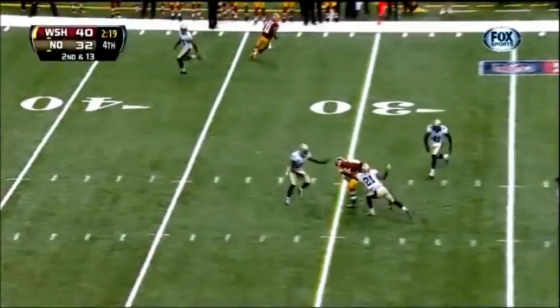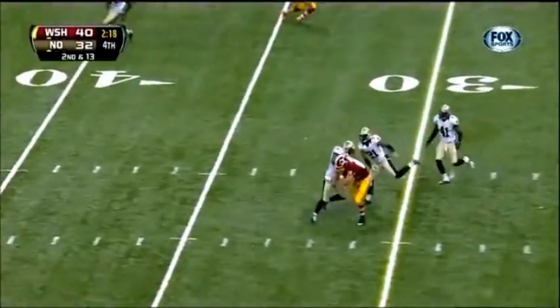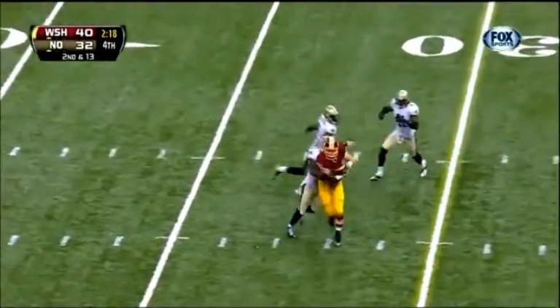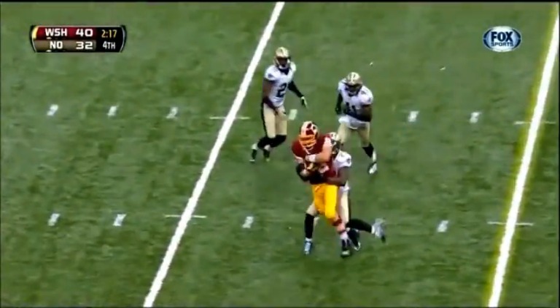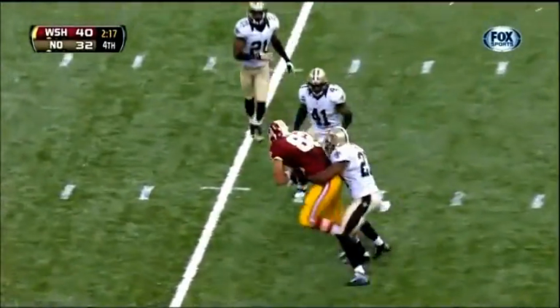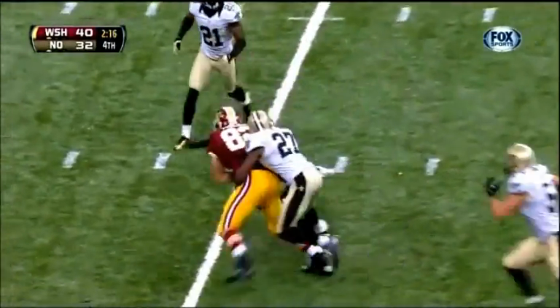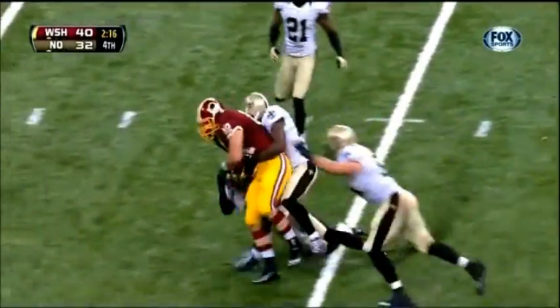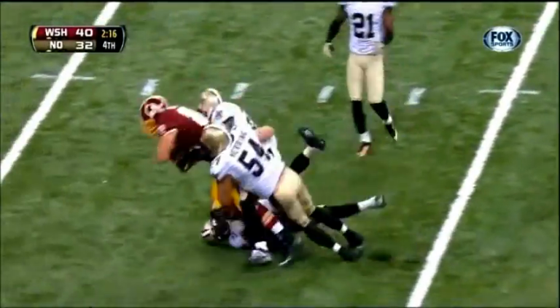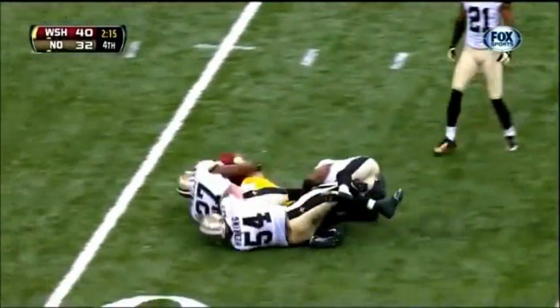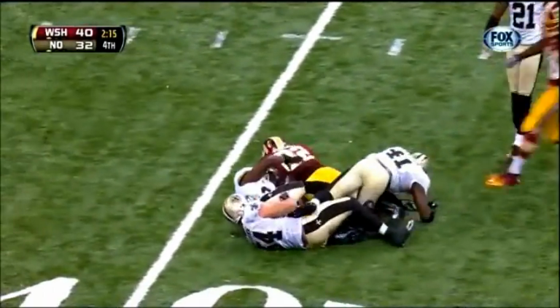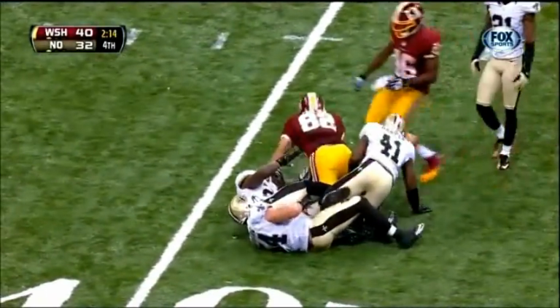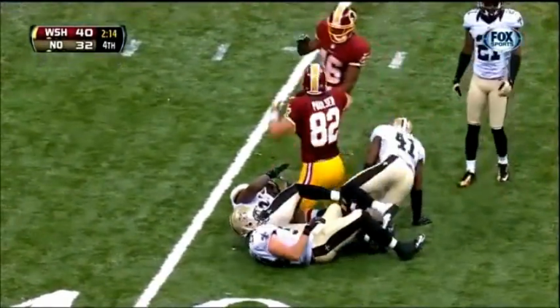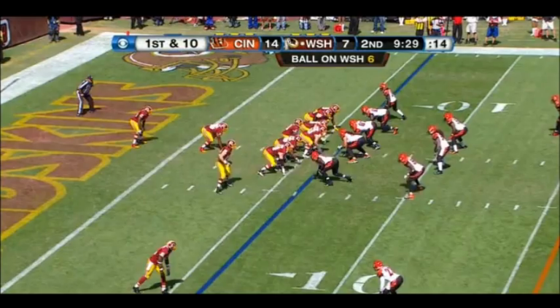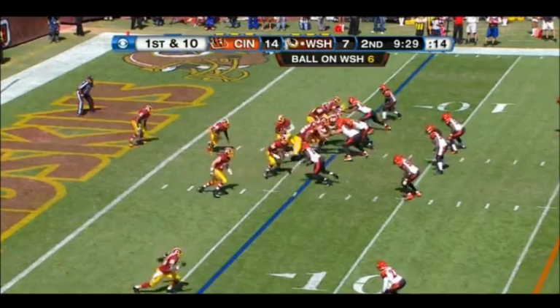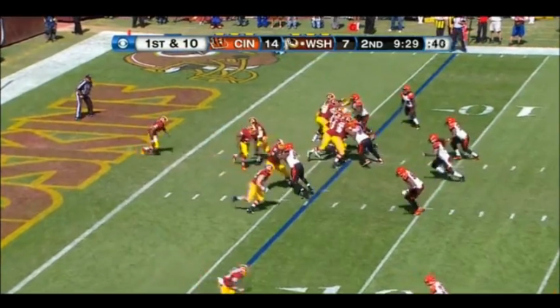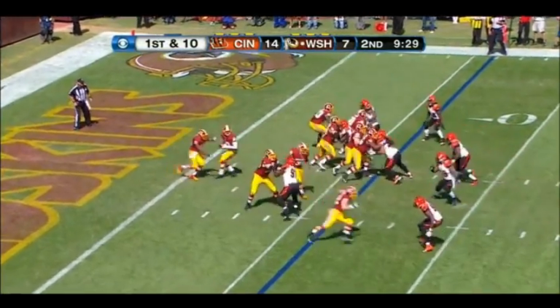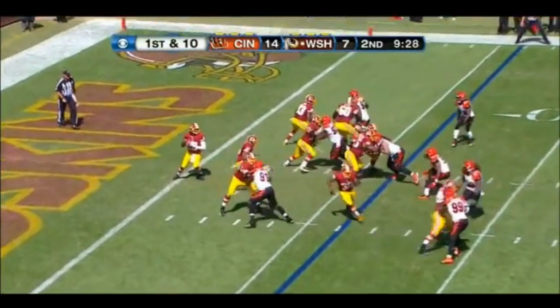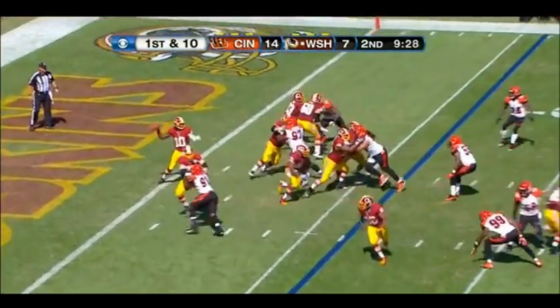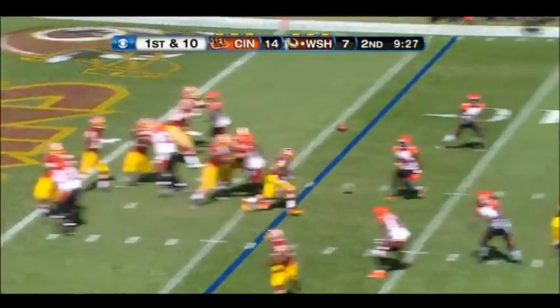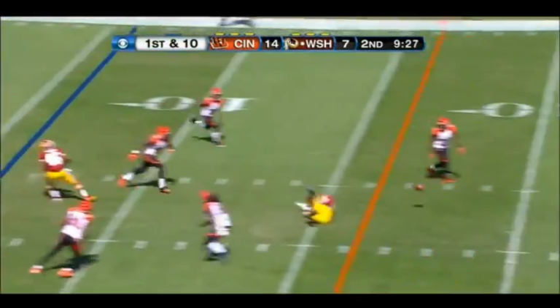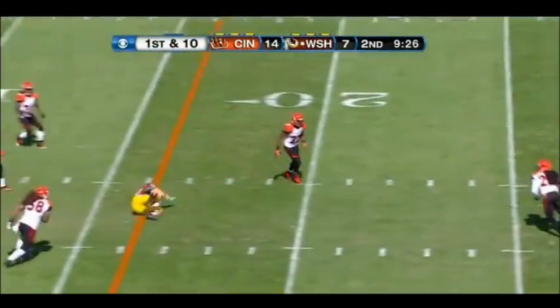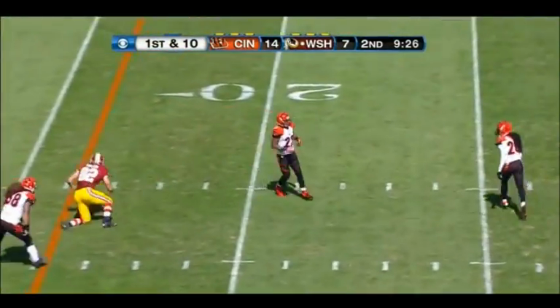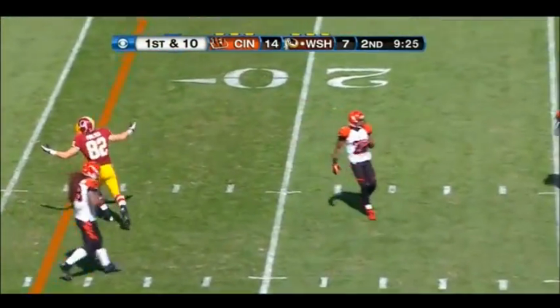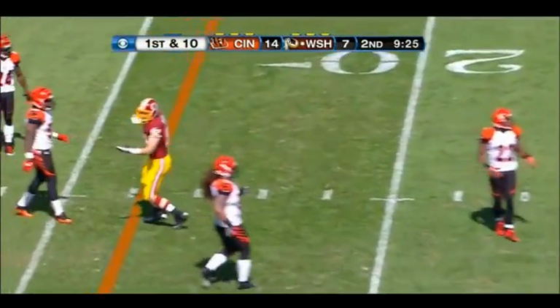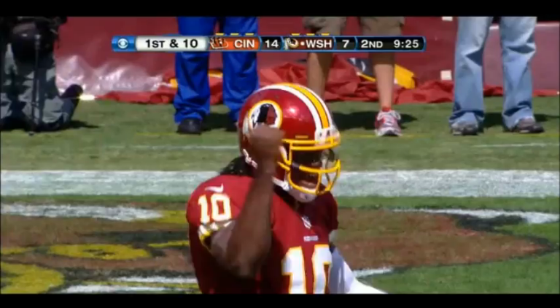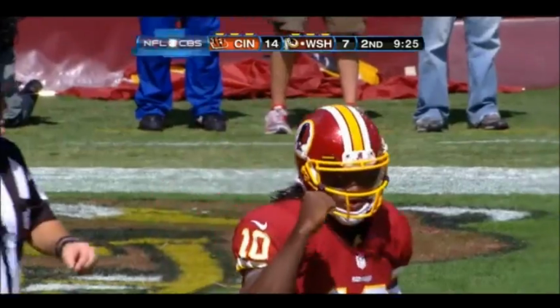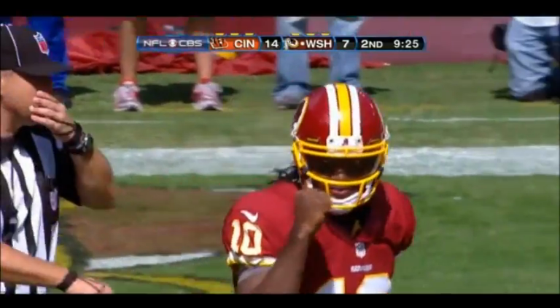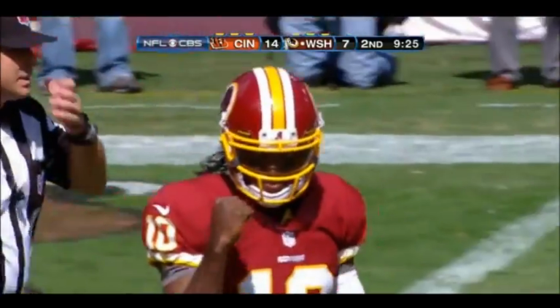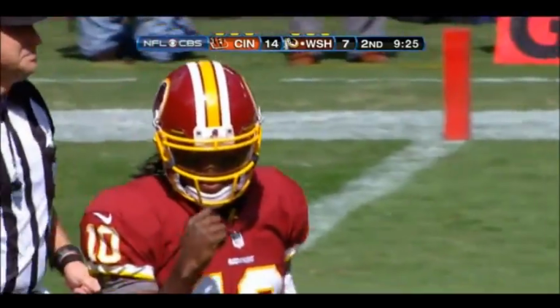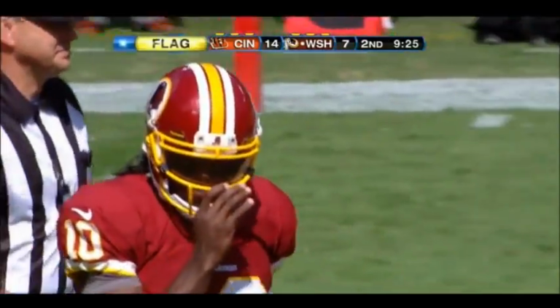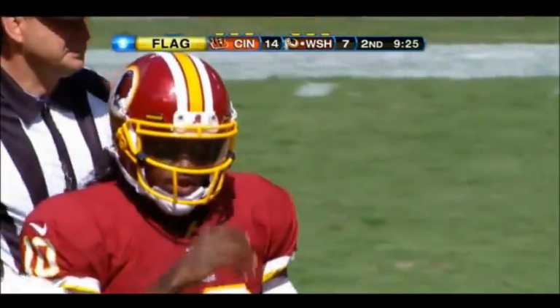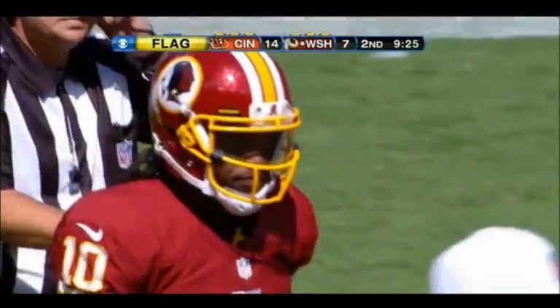Griffin to the air and the catch is made for a first down by the tight end Logan Paulson. Two out there for the Skins. Griffin, incomplete, Logan Paulson. He thought he might have been tripped and a late flag is thrown on the play.